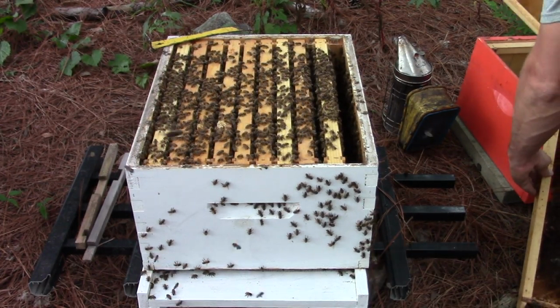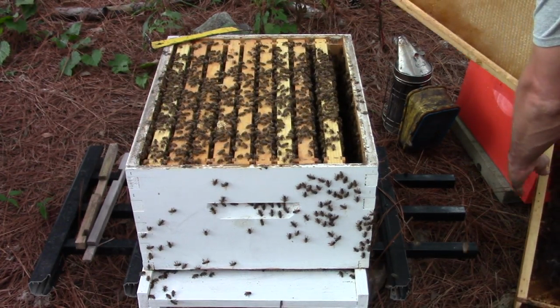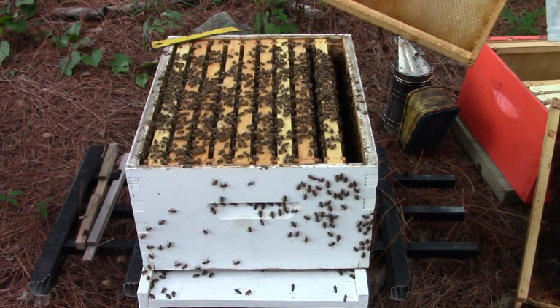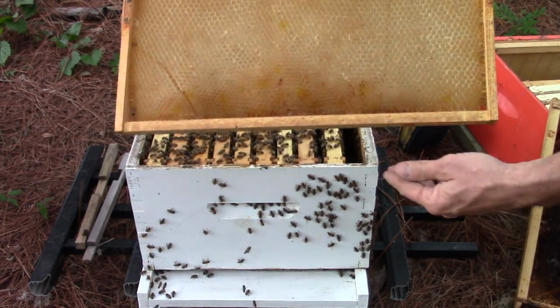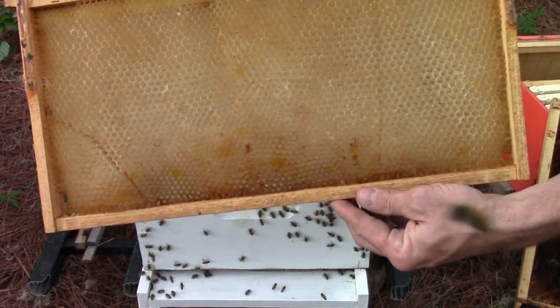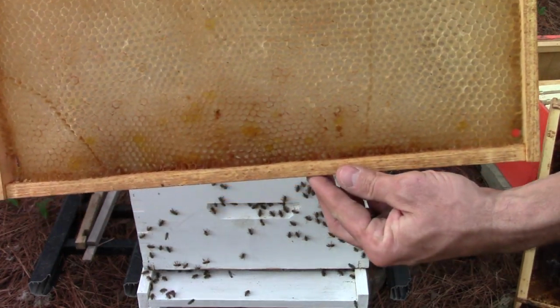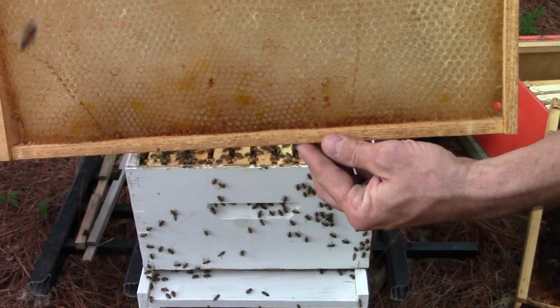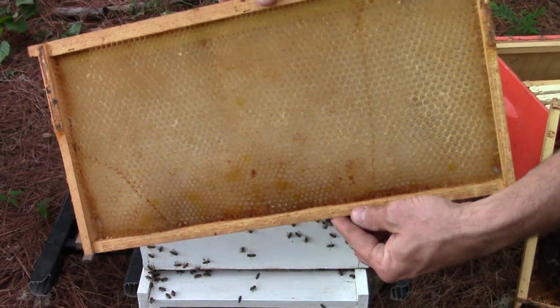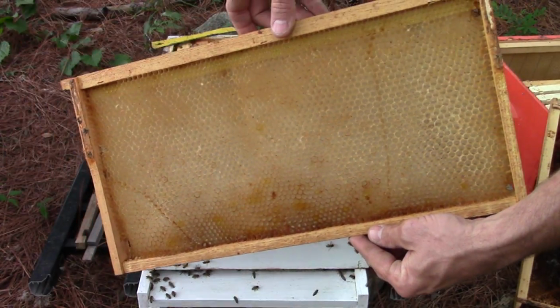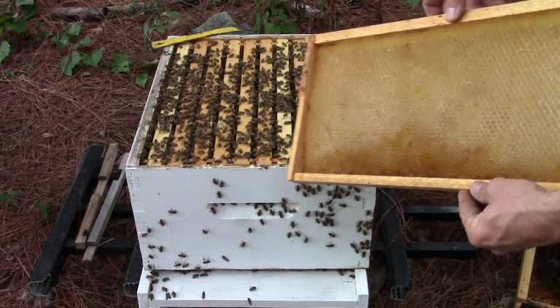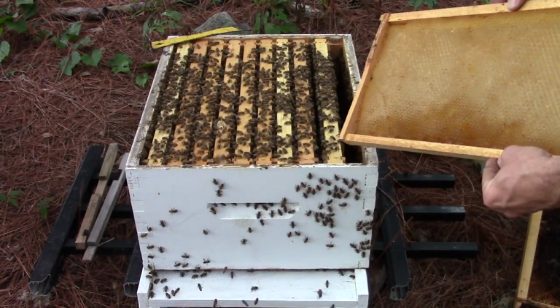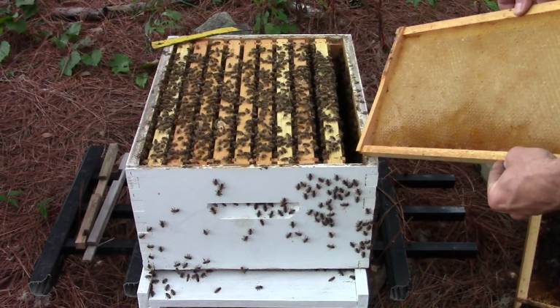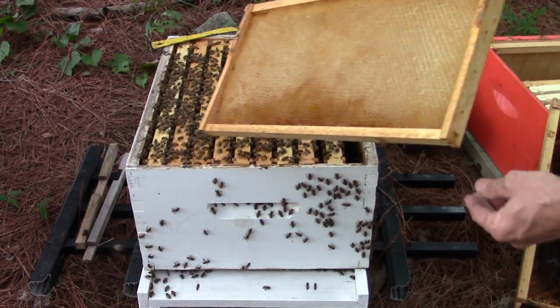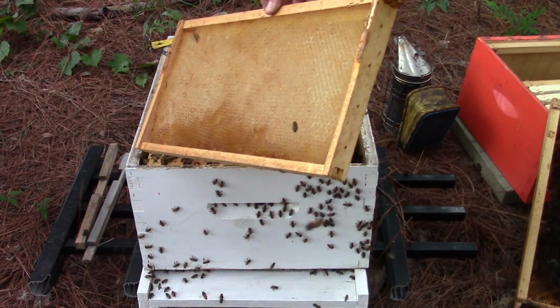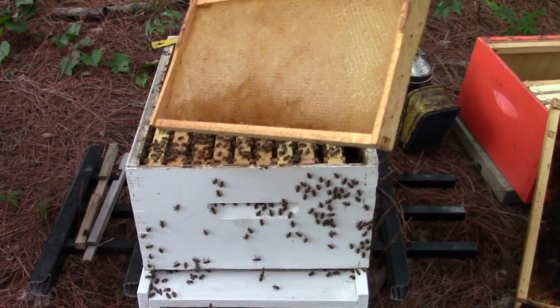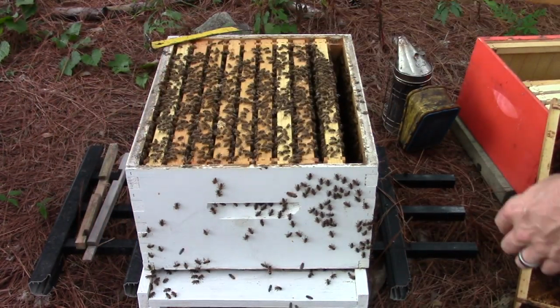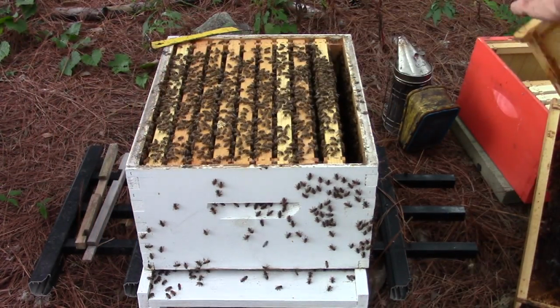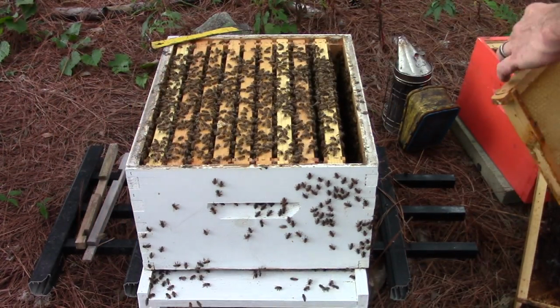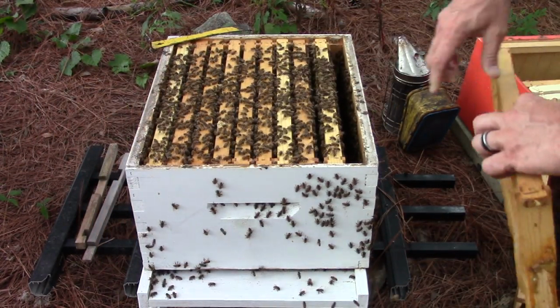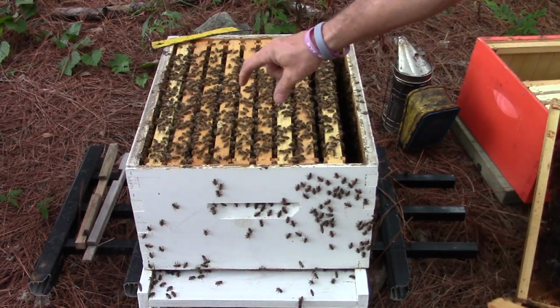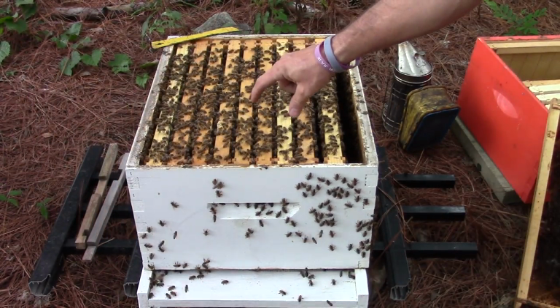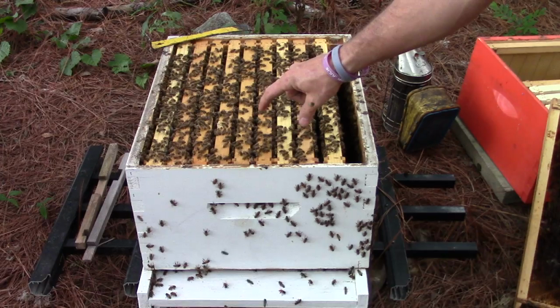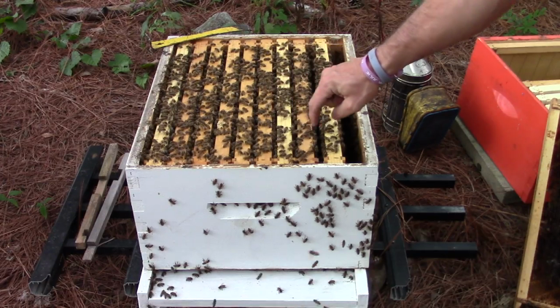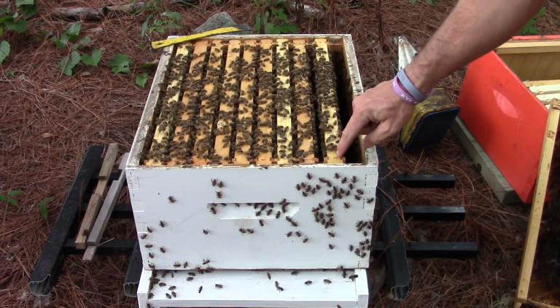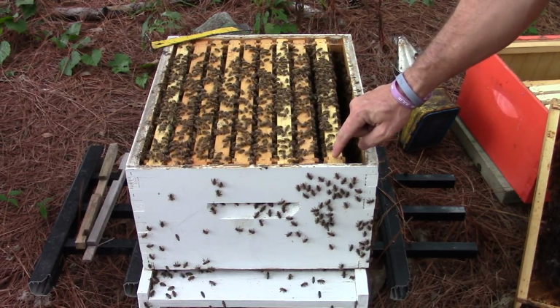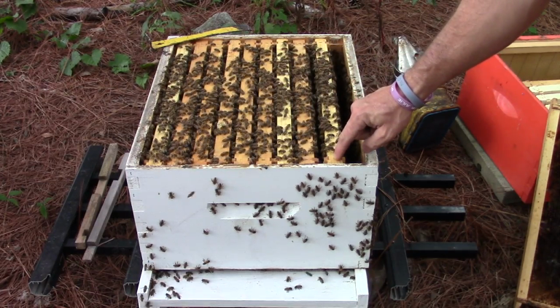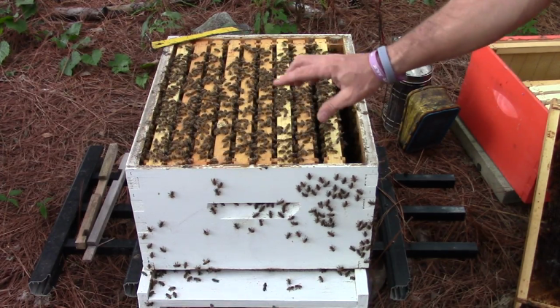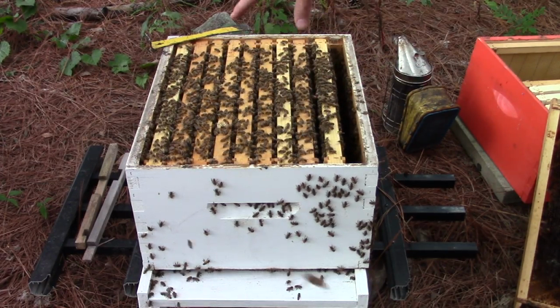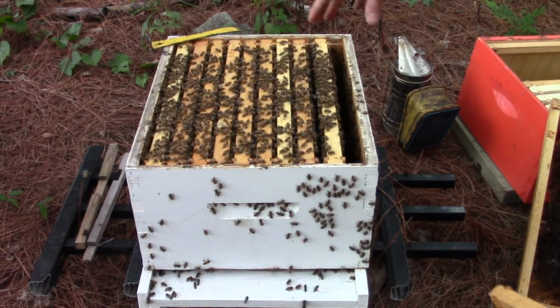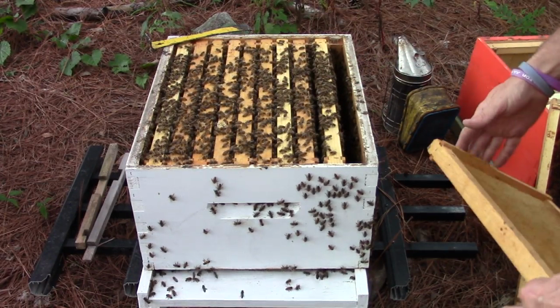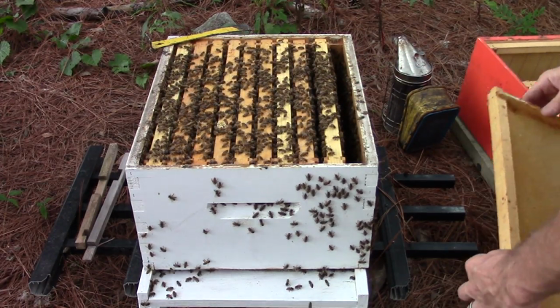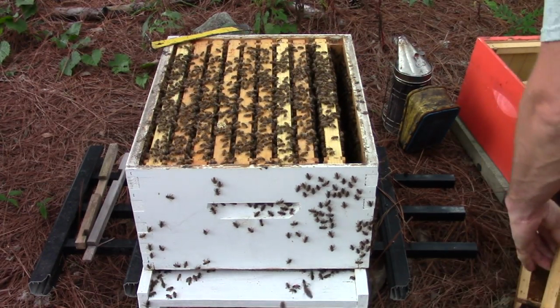Here's another foundation — that's another drone frame. I'm going to put one here and one over there. But I'm going to take two frames out of the bottom box and move them up to the top, and I'll show you how I do that.